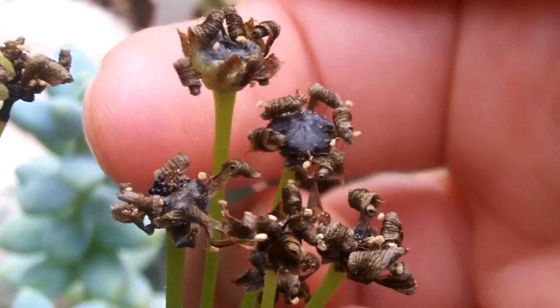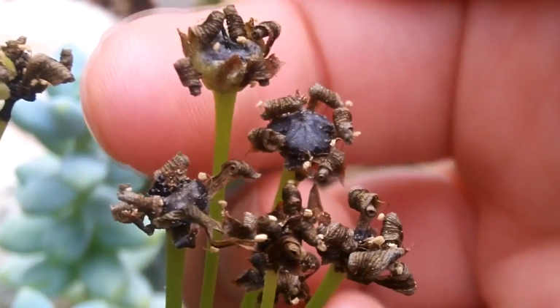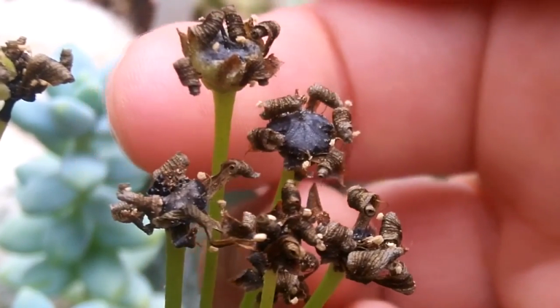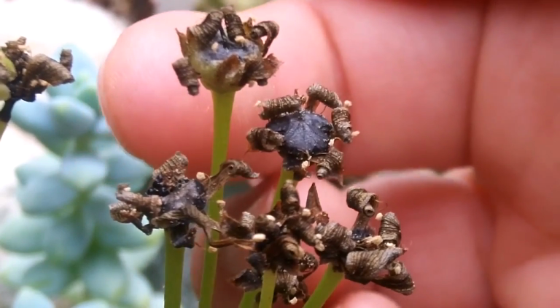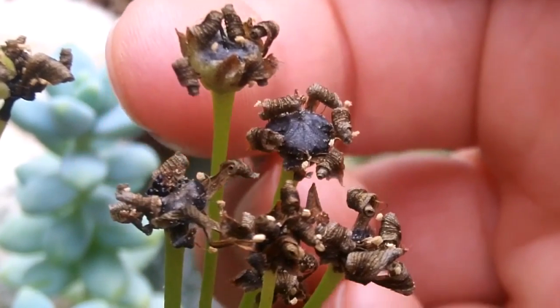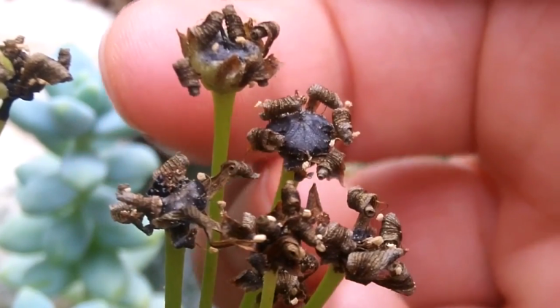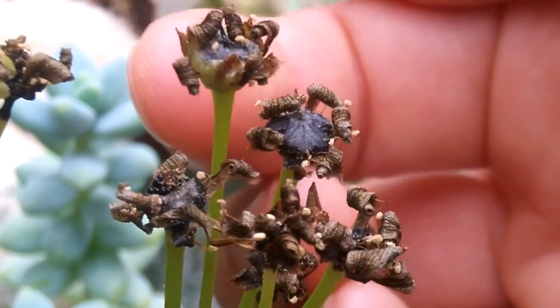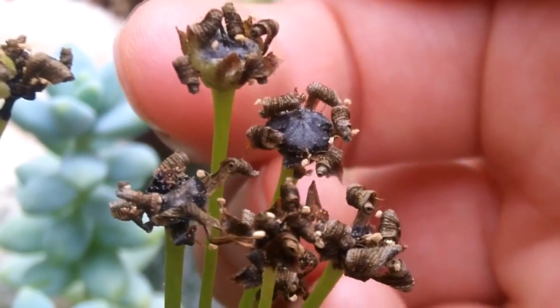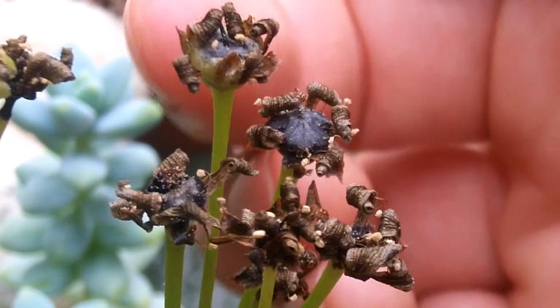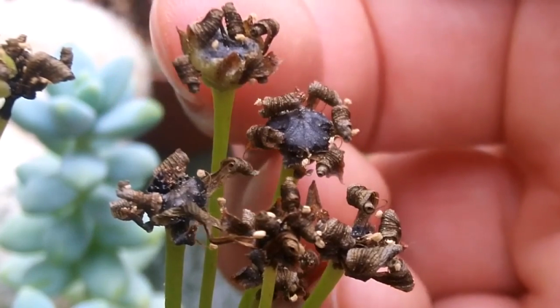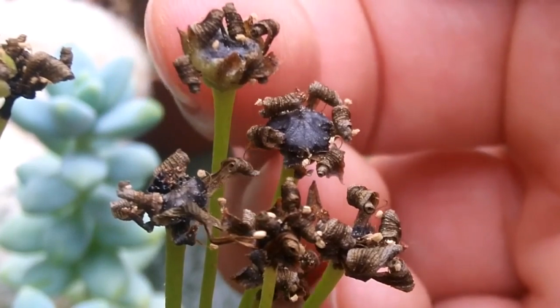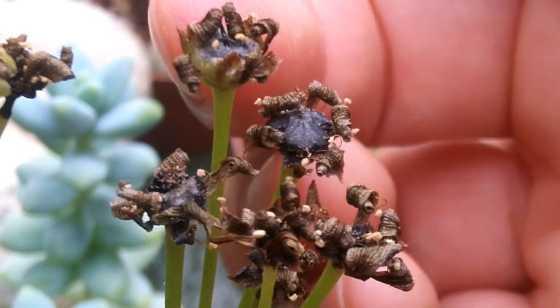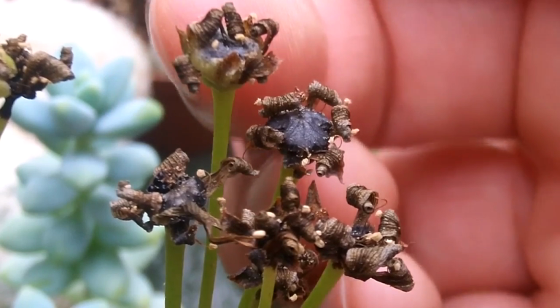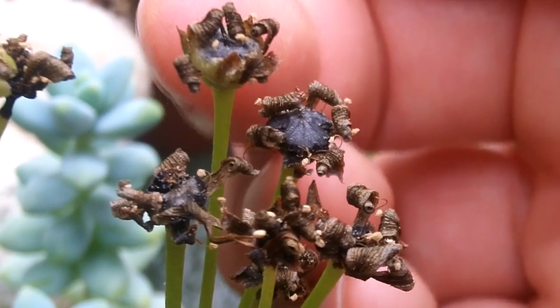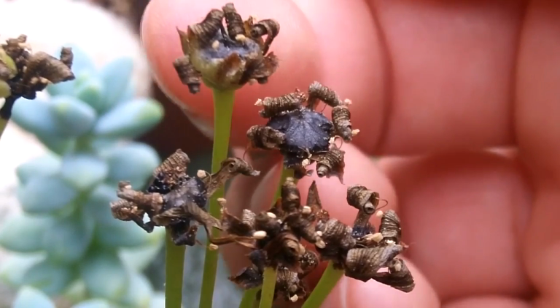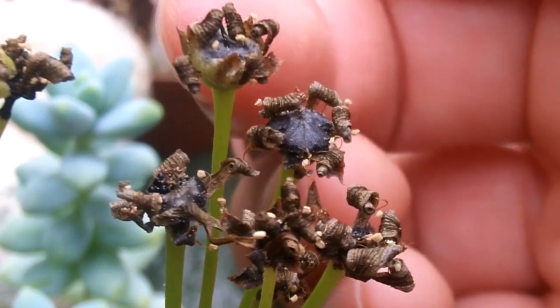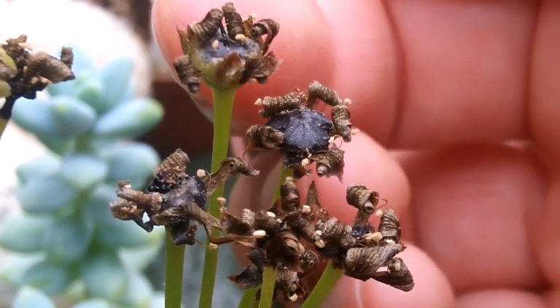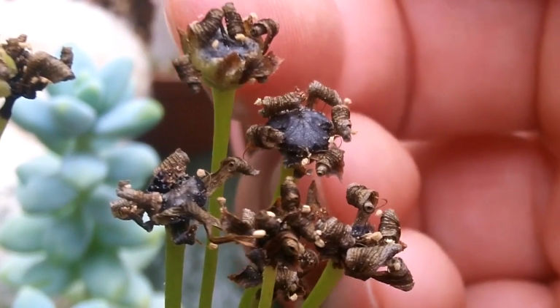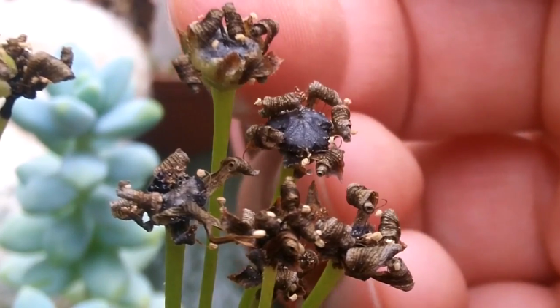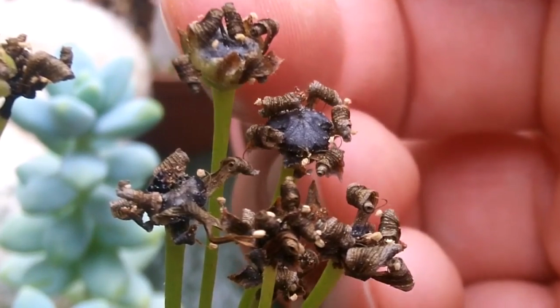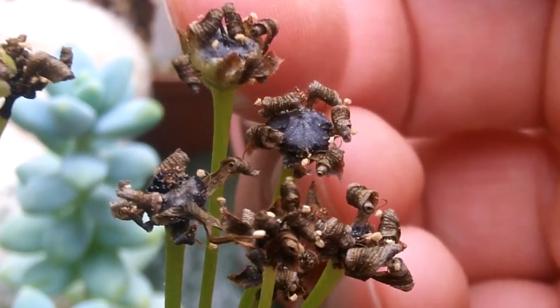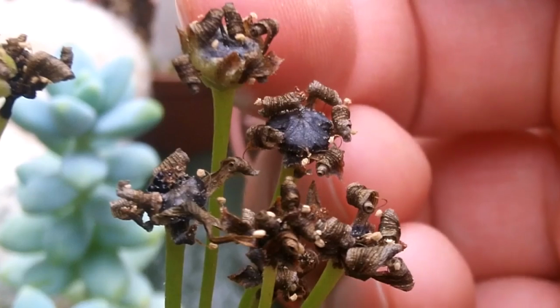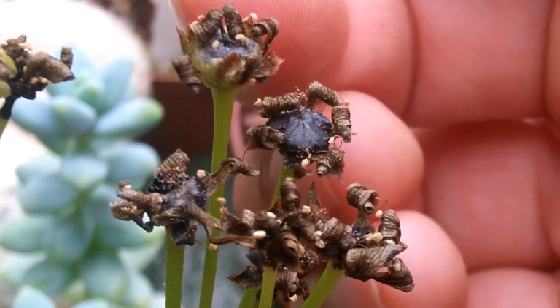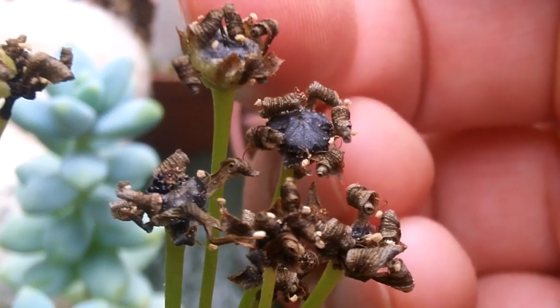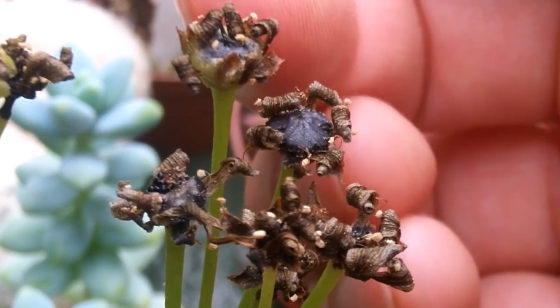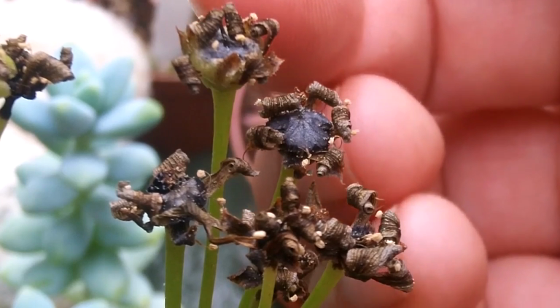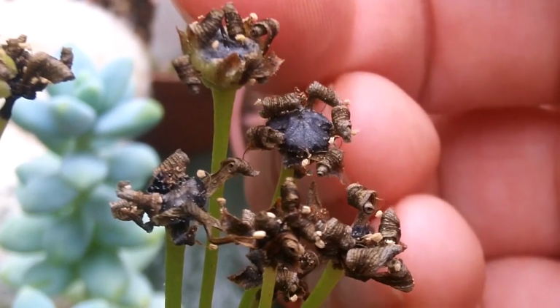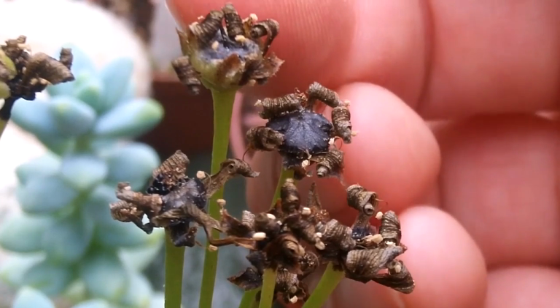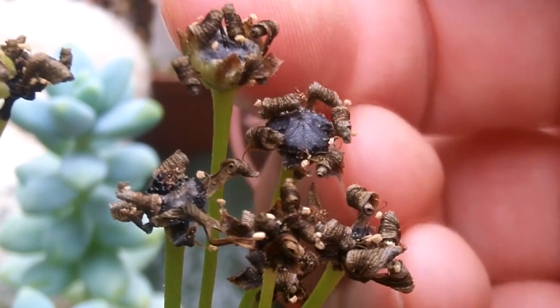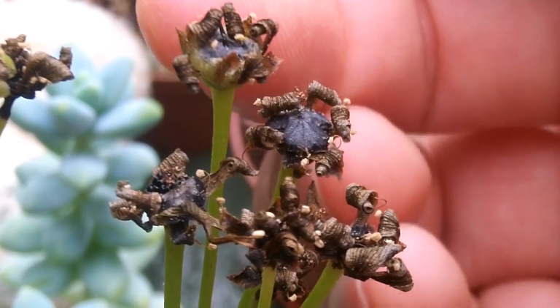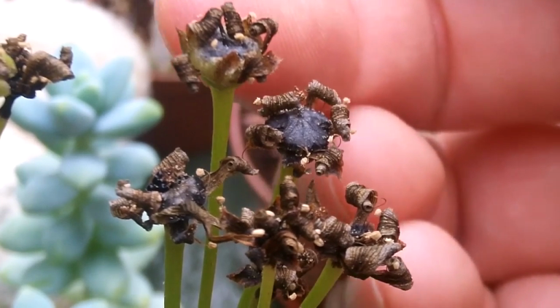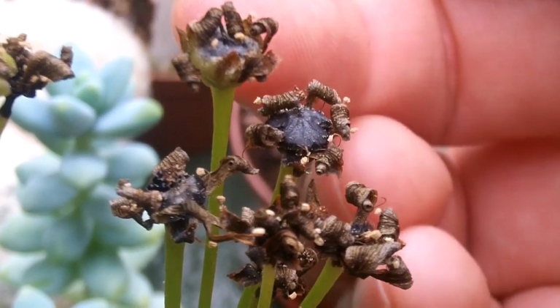So I'm going to be harvesting these seeds now. Watch out for a video of me harvesting them, and obviously I'm going to be sowing the Venus flytrap seed — that's going to be such fun to do.